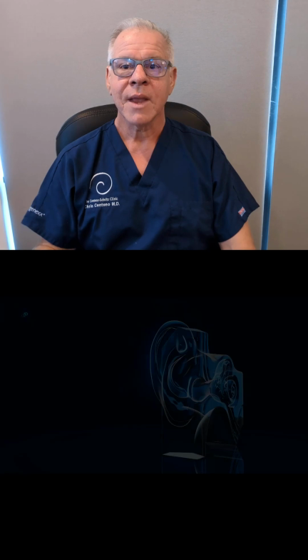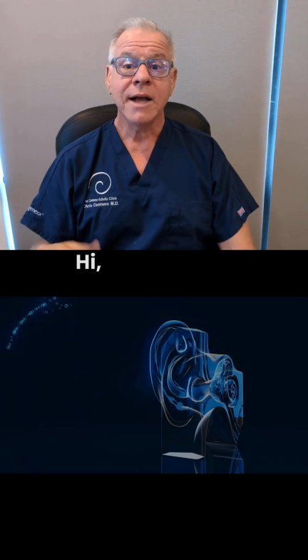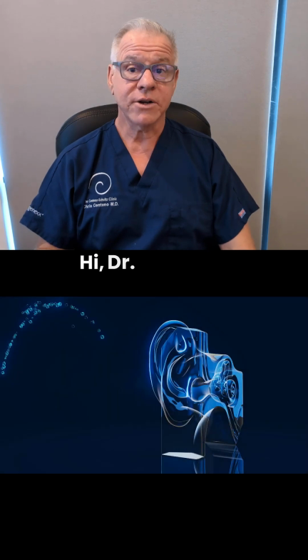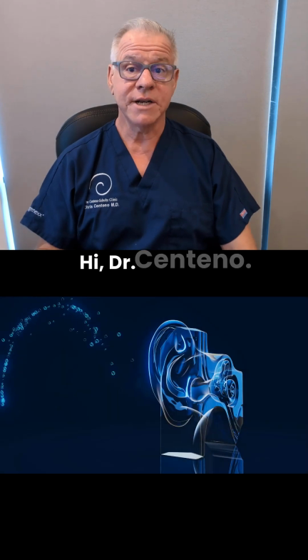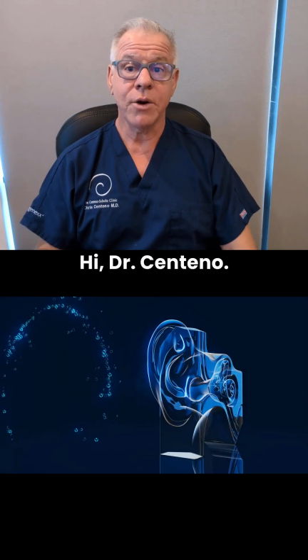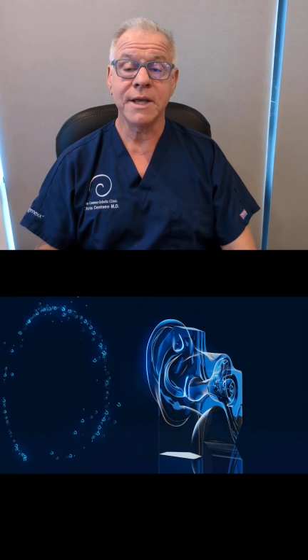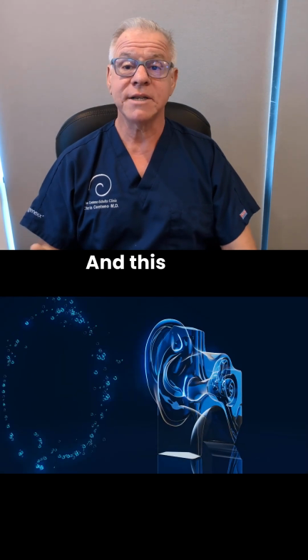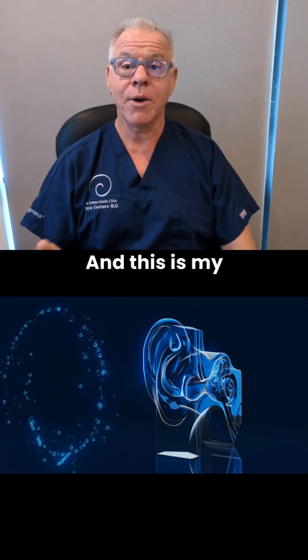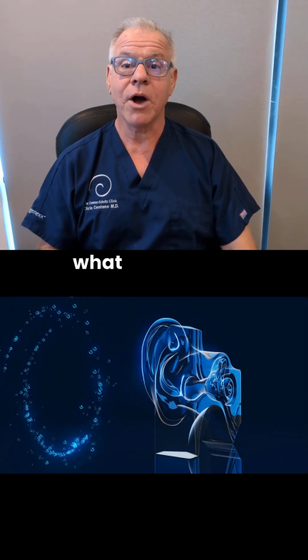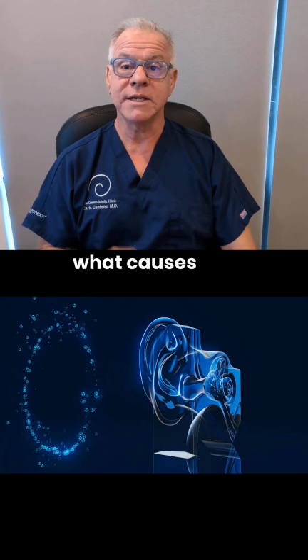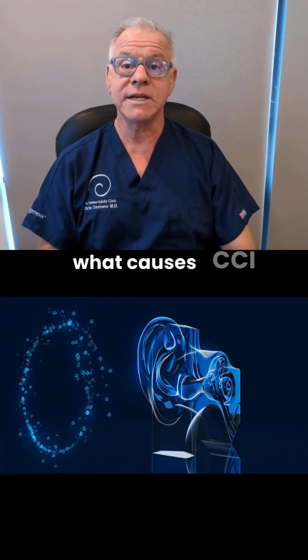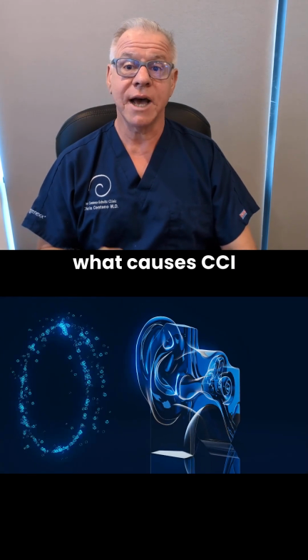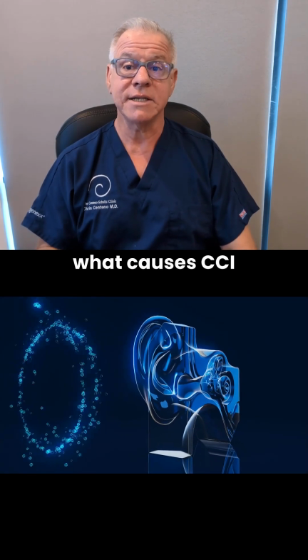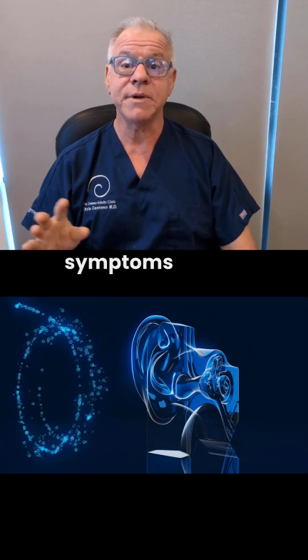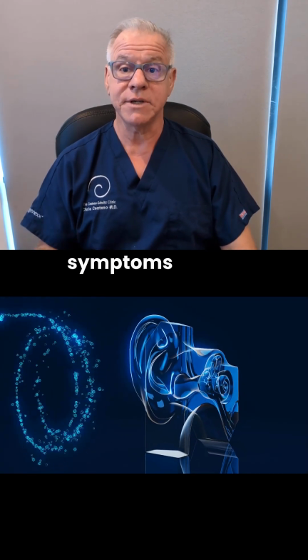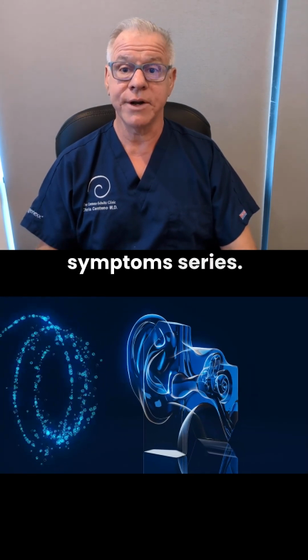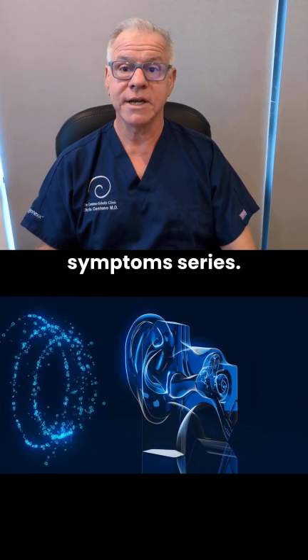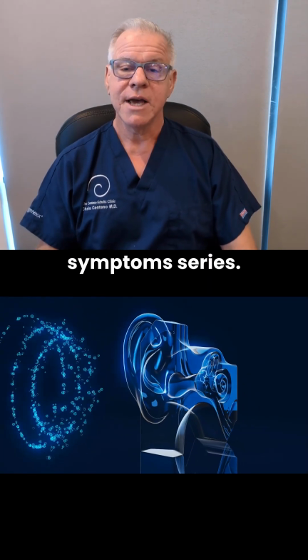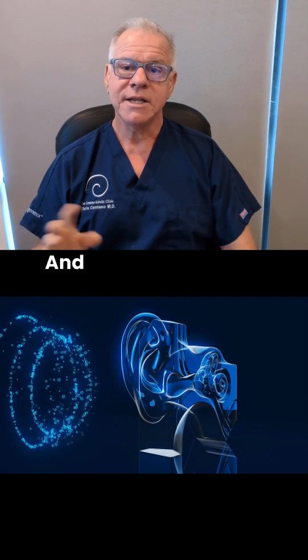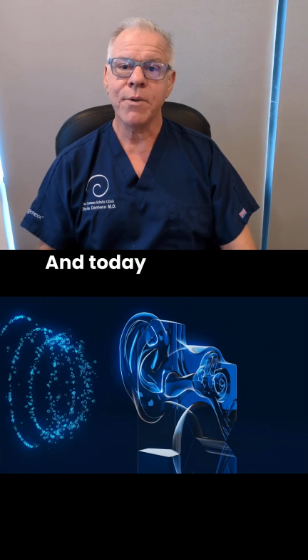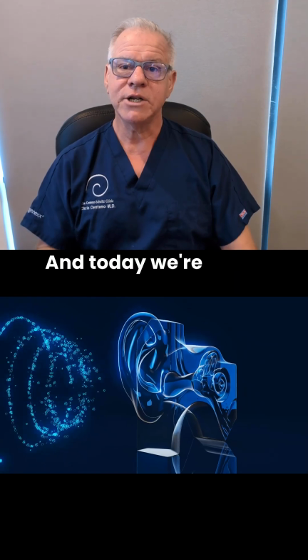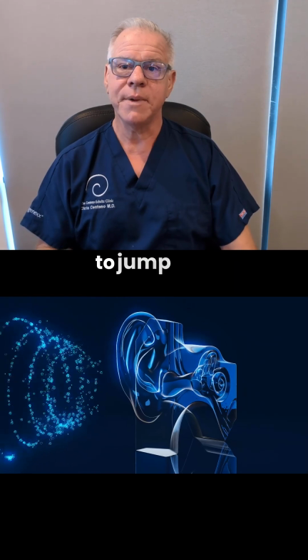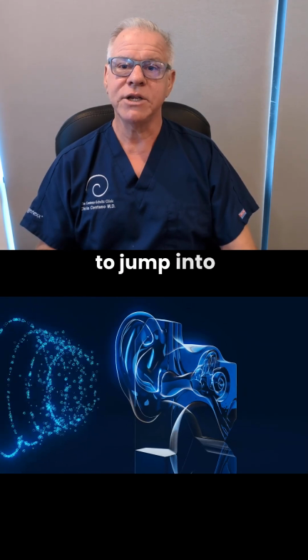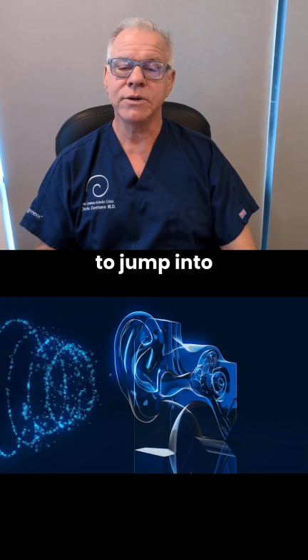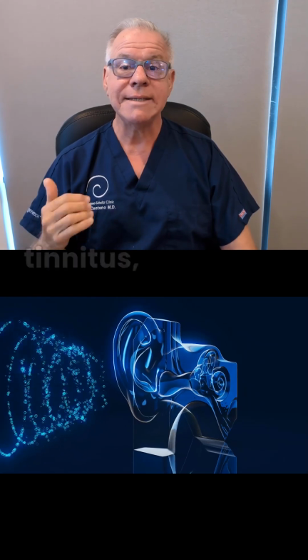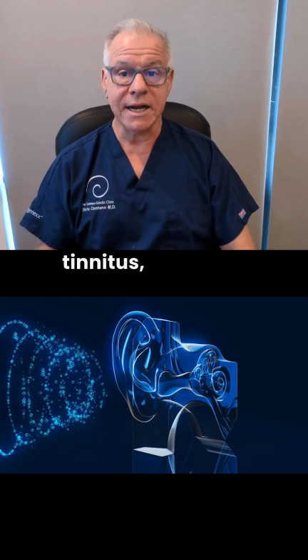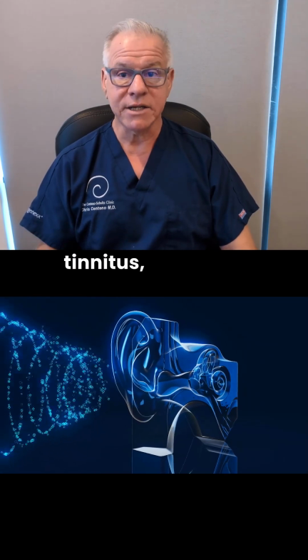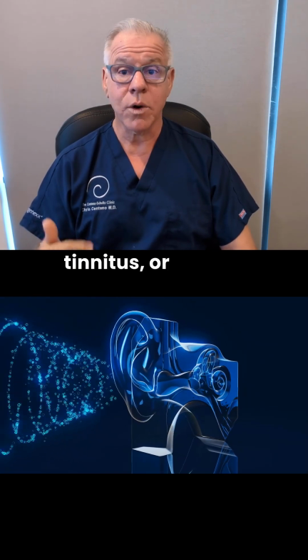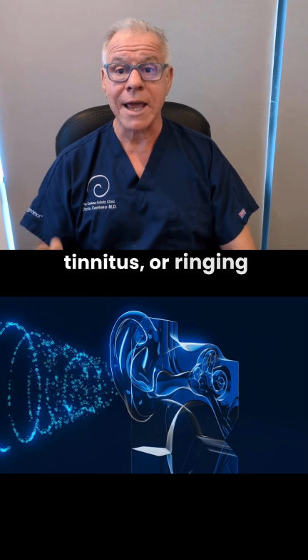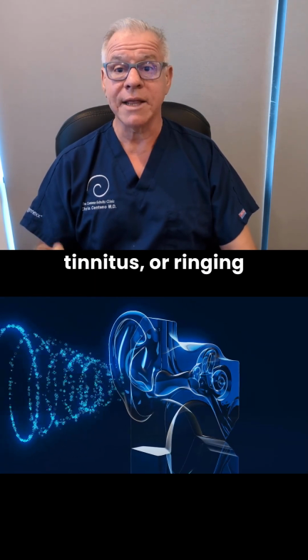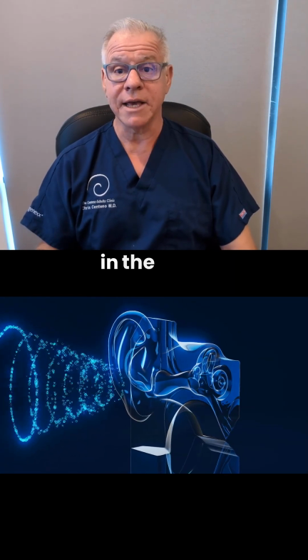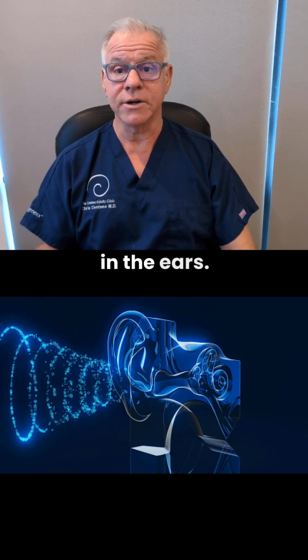Hi, Sarkson Teno, and this is my What Causes CCI Symptoms Series. And today we're going to jump into tinnitus, or ringing in the ears.